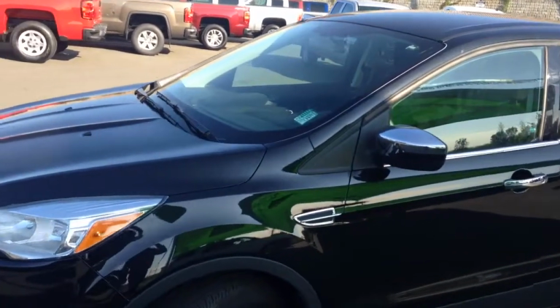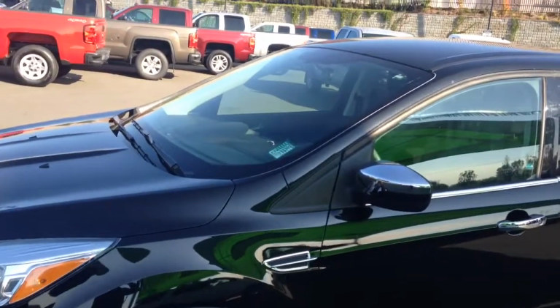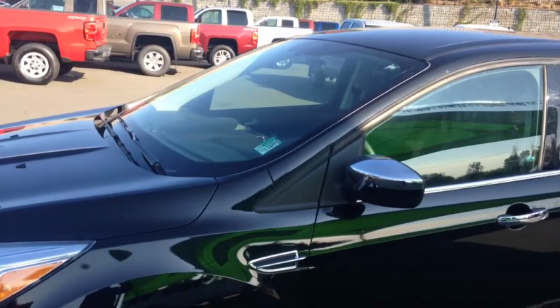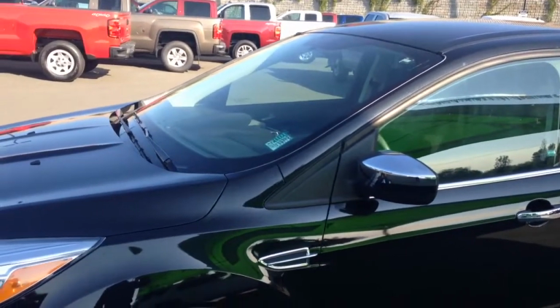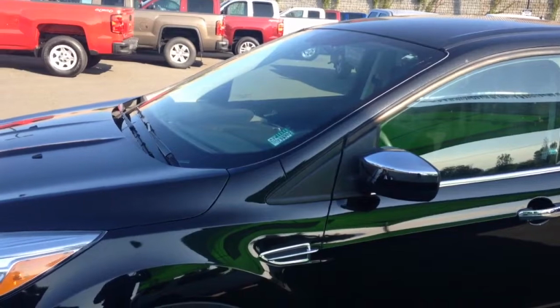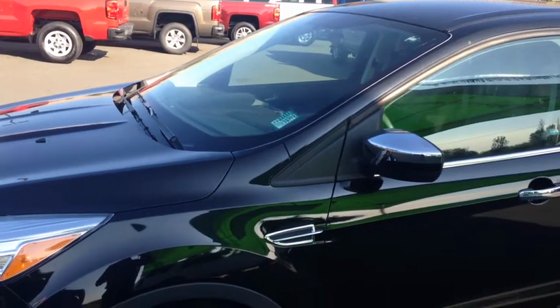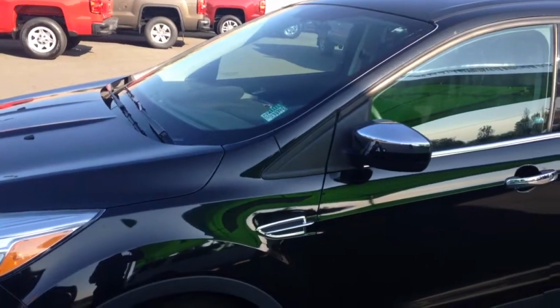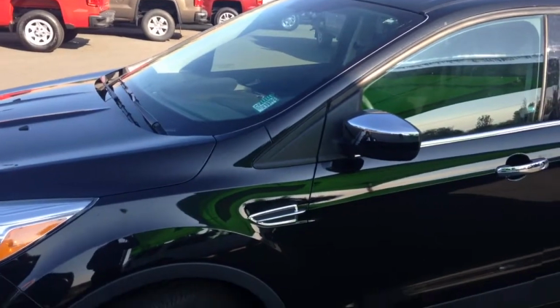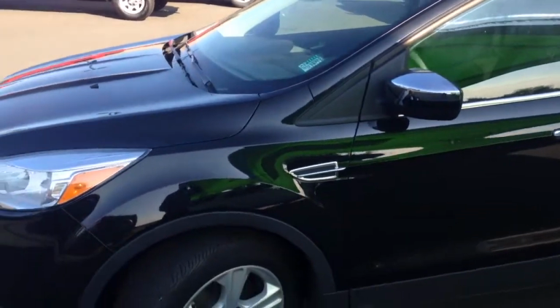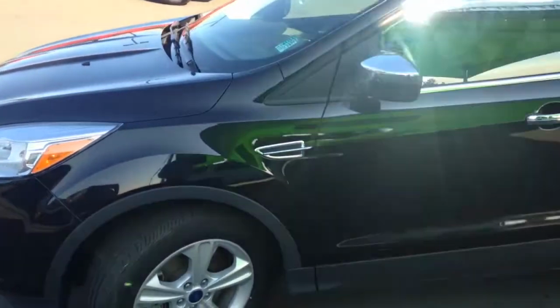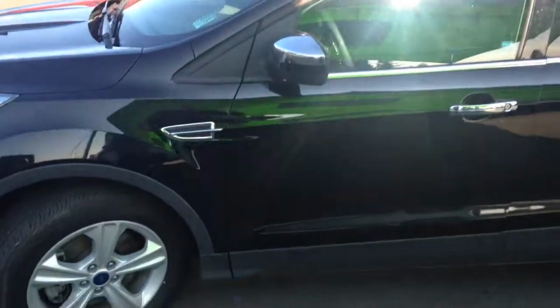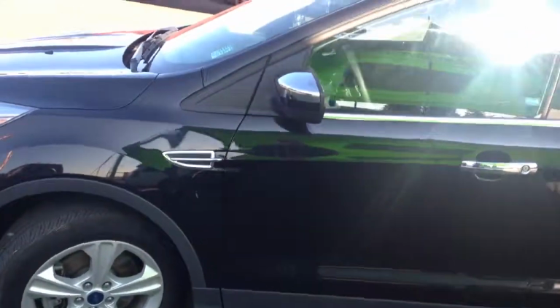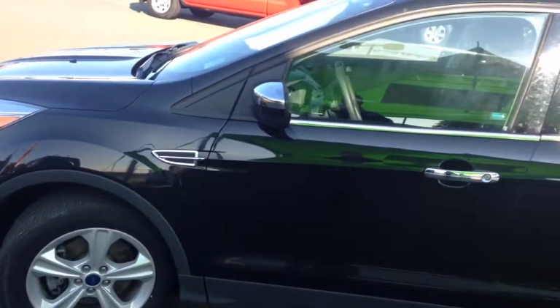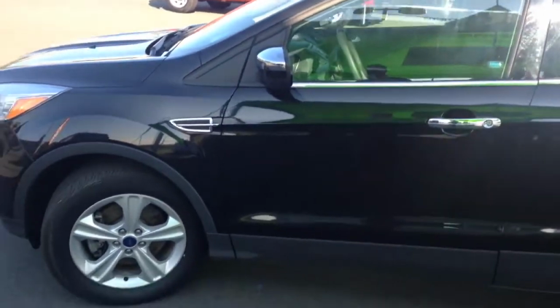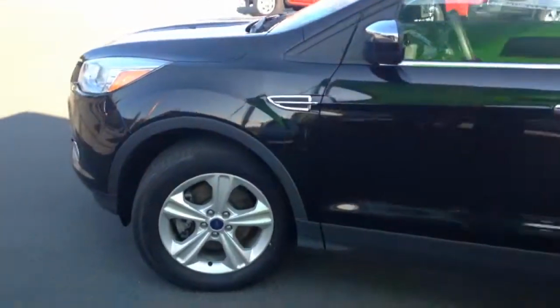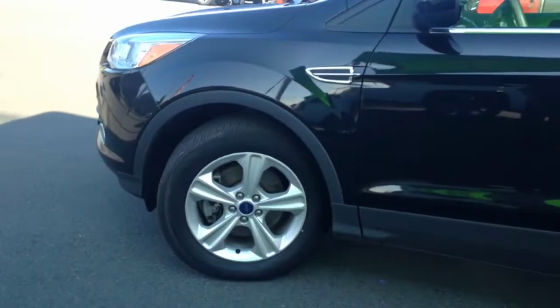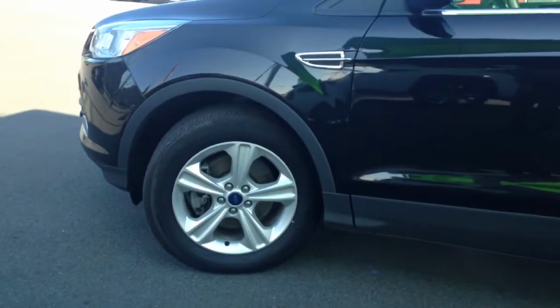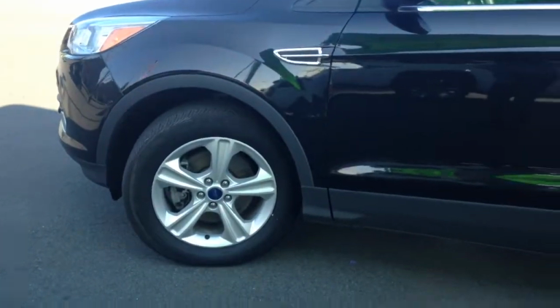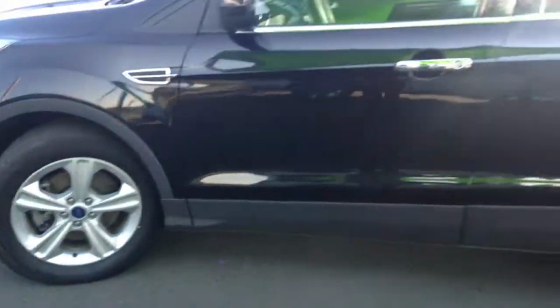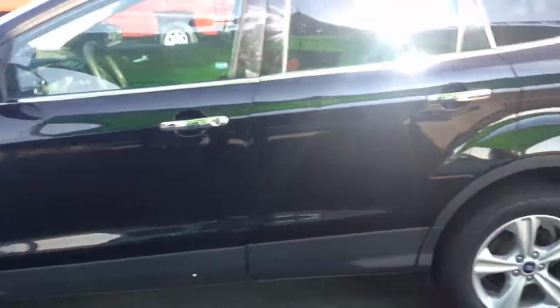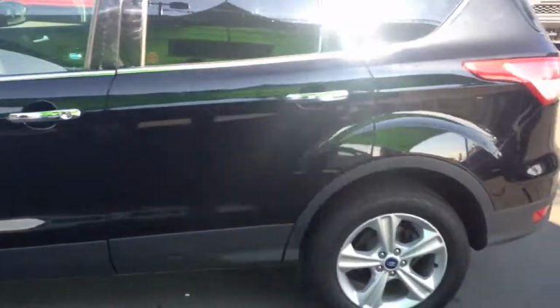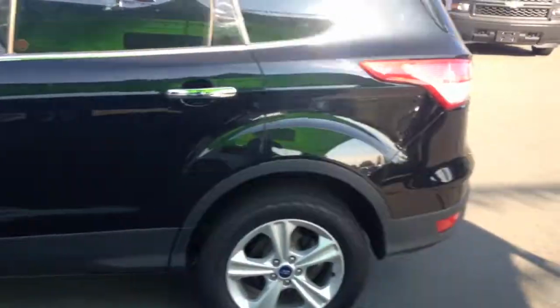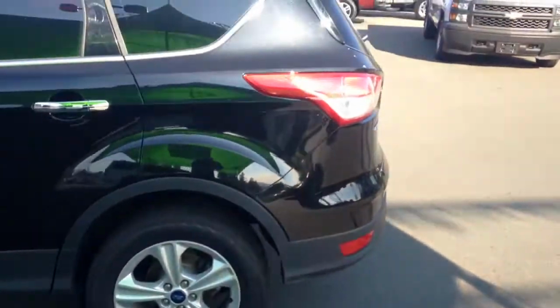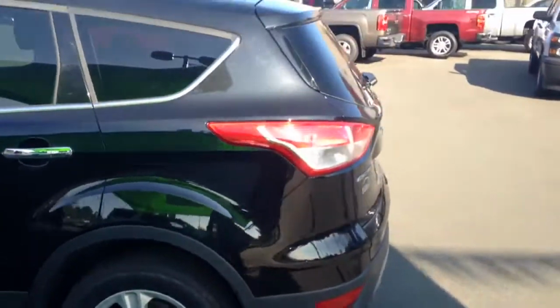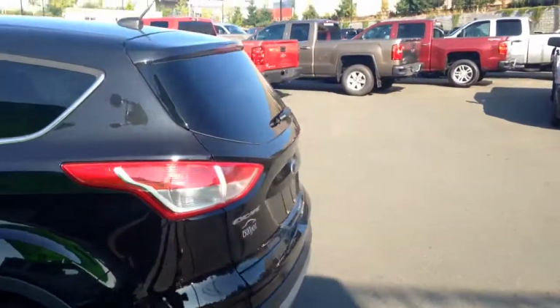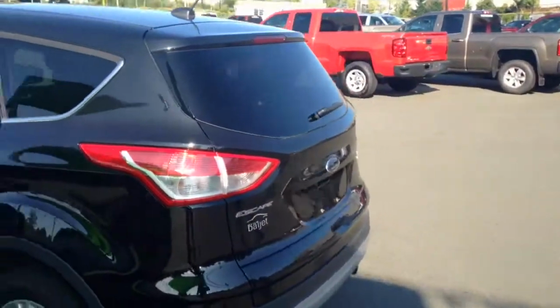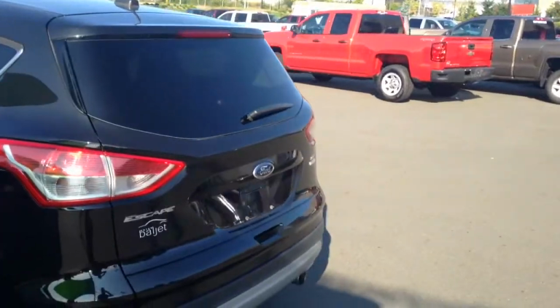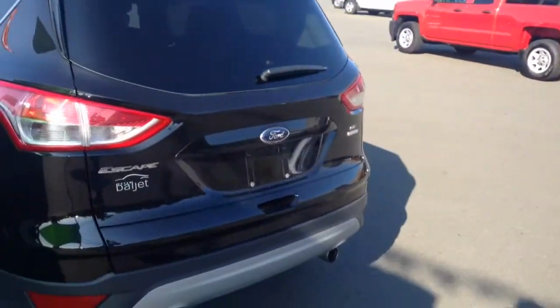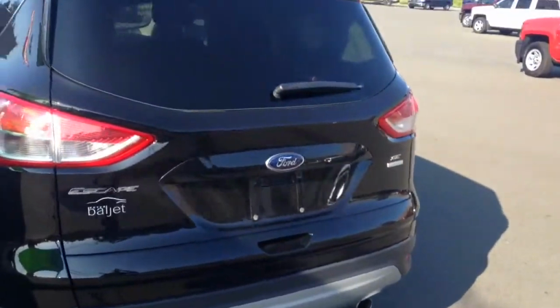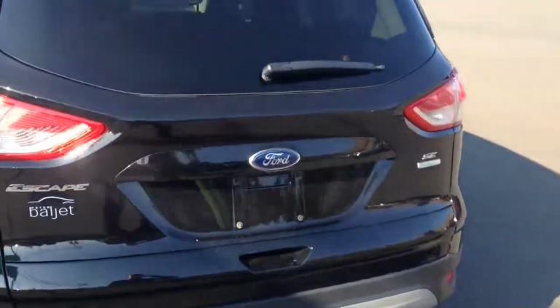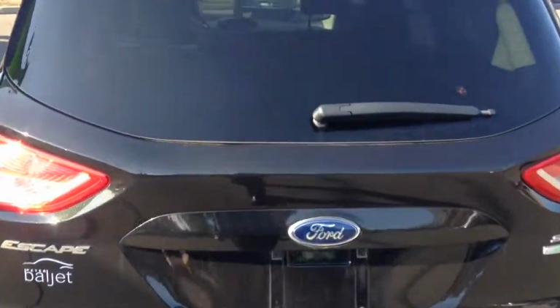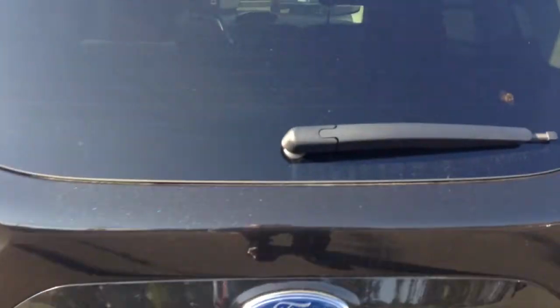This has got 38,000 kilometers on it, so the kilometers are still very good. Black exterior with a nice chrome trim. We've got some nice 17-inch alloy wheels on here. Going to give you a walk-around to the back to show you this vehicle is in great condition.